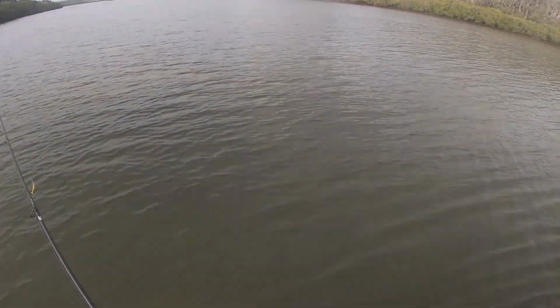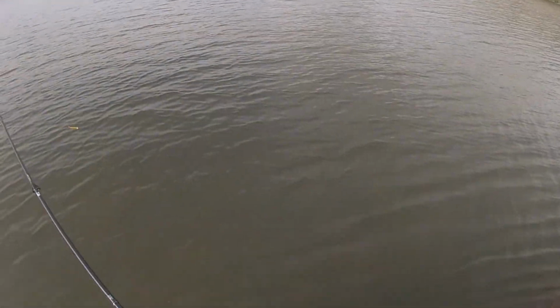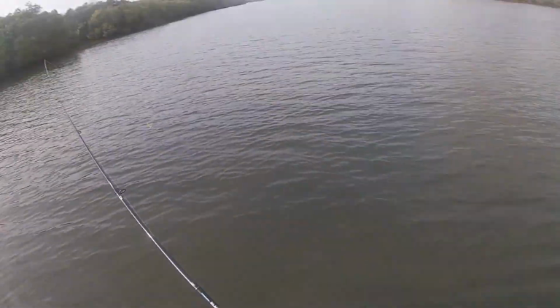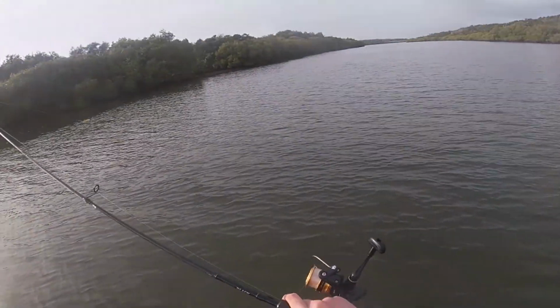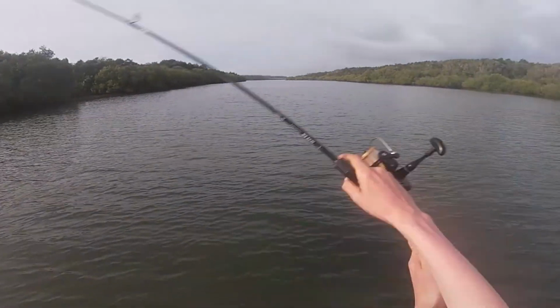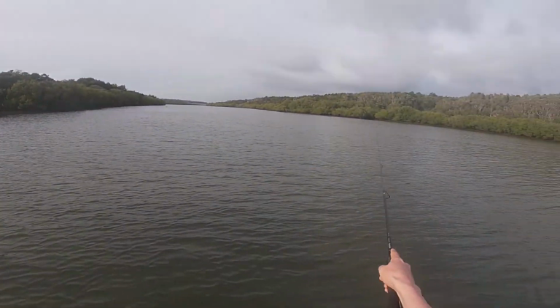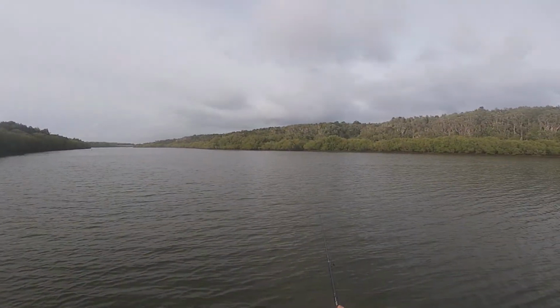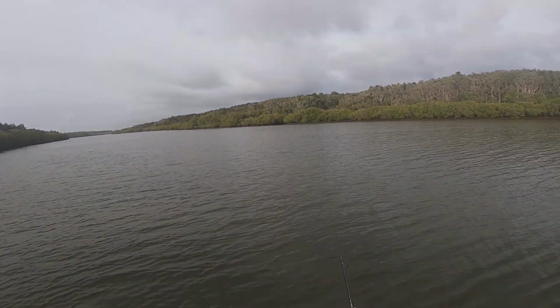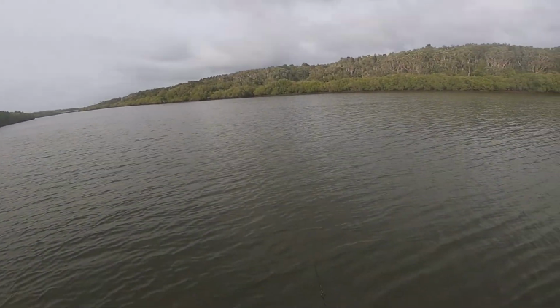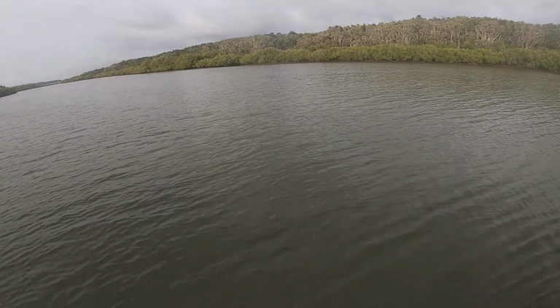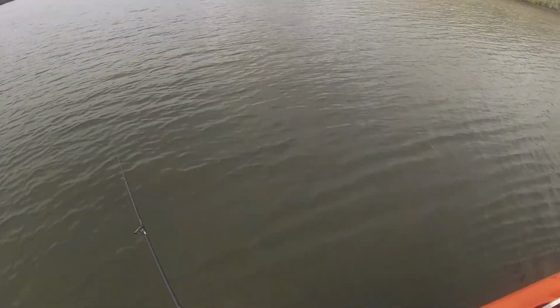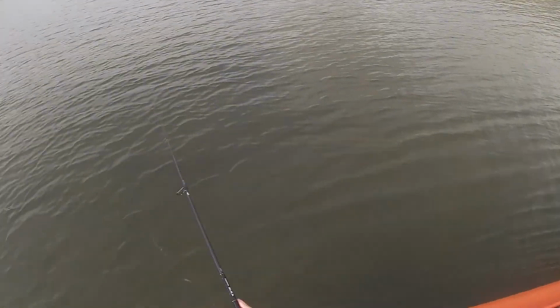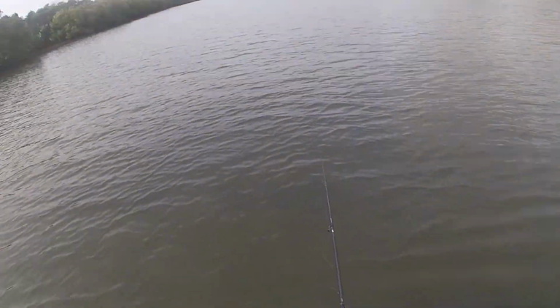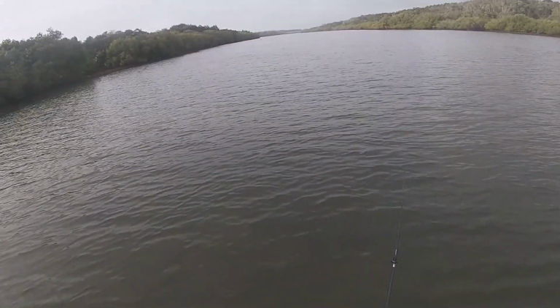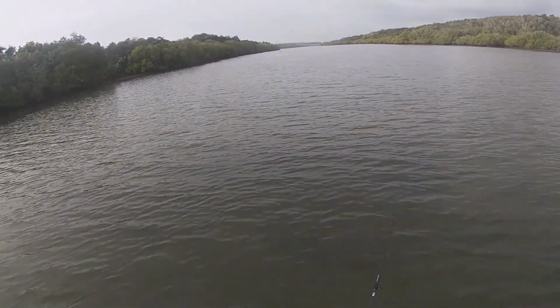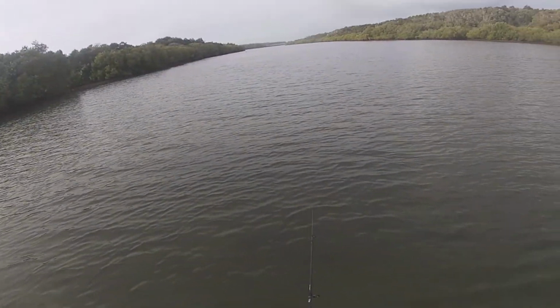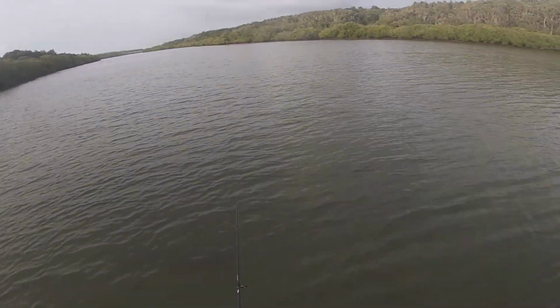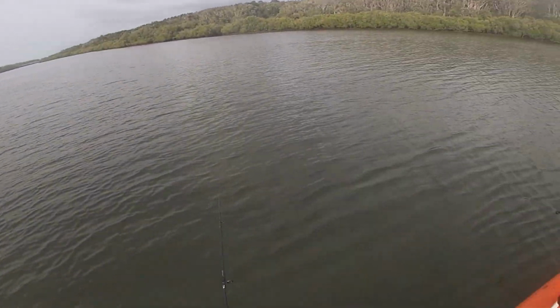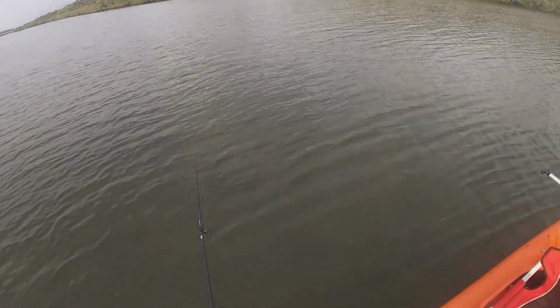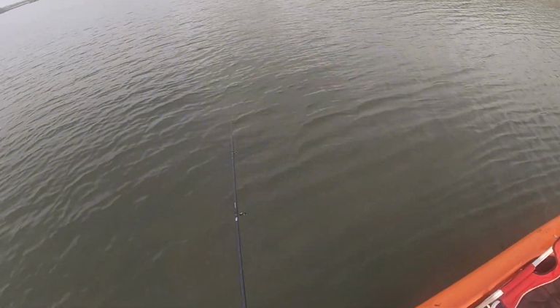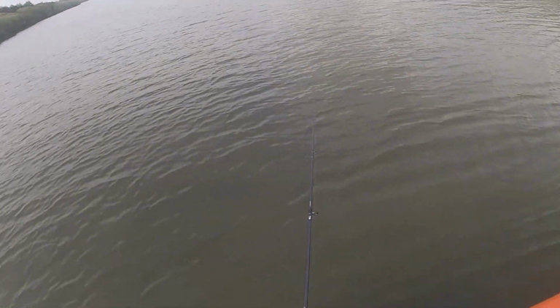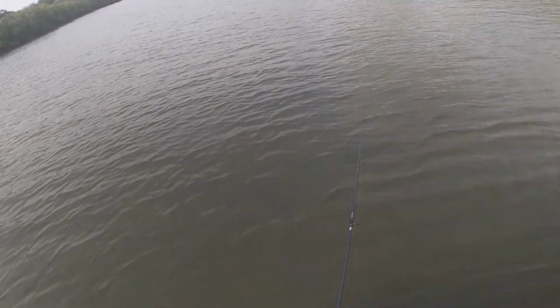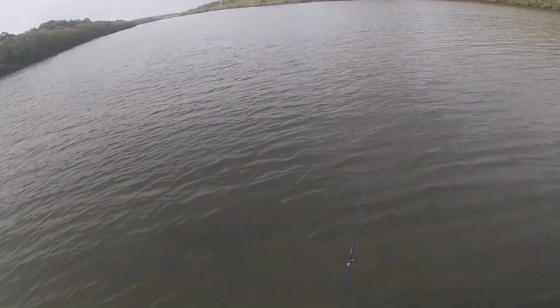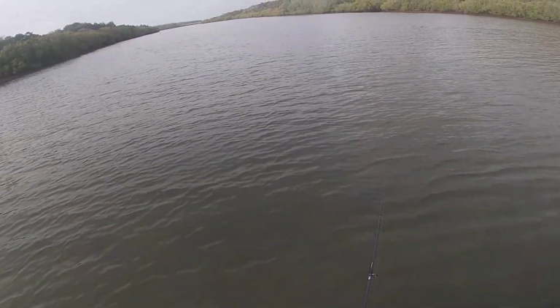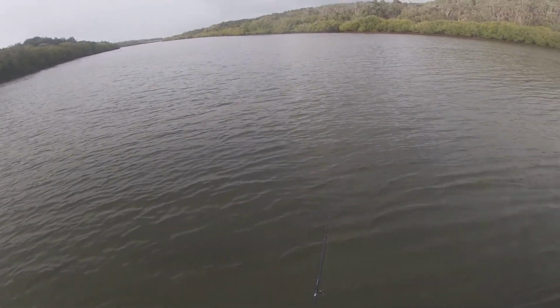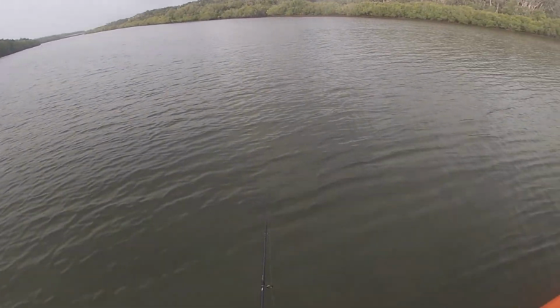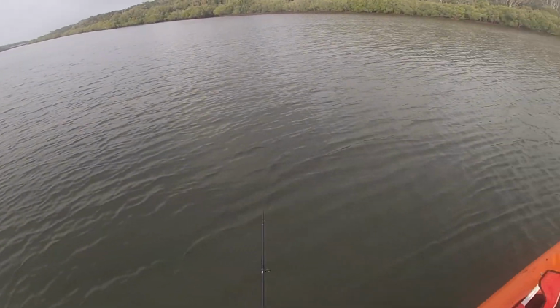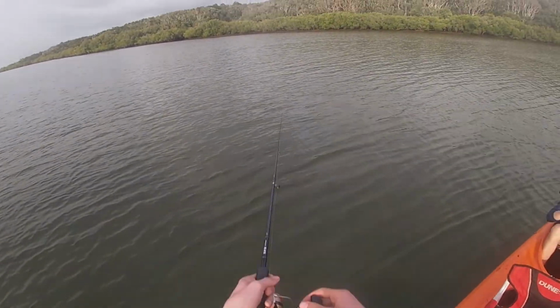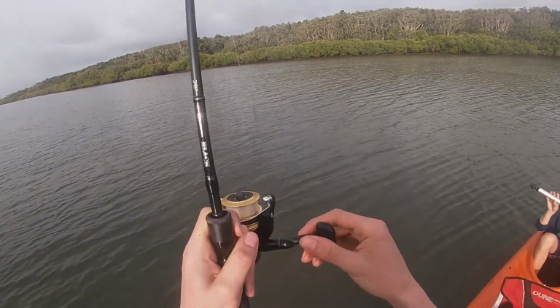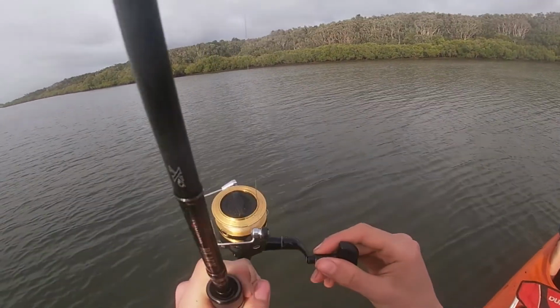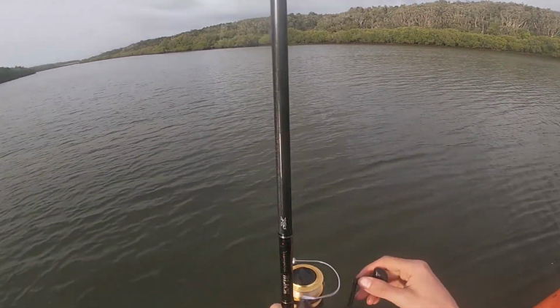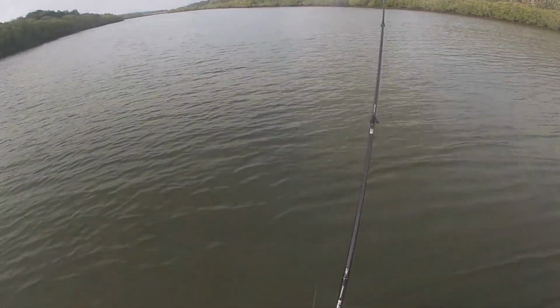Just drifting in the middle, casting around. I was just on to an absolute miniature flathead - felt its tiny head shakes, but it got off. I'll try and do it again.